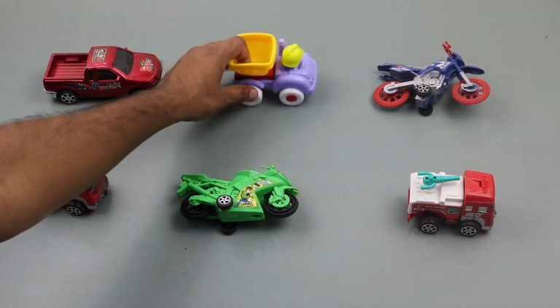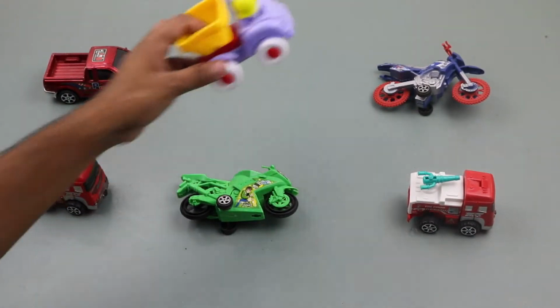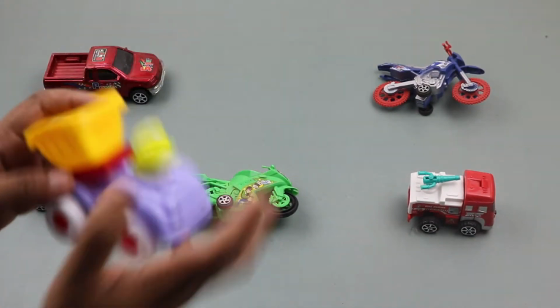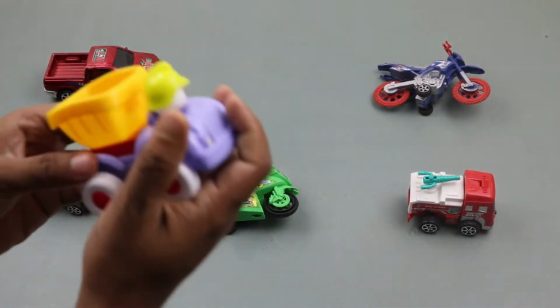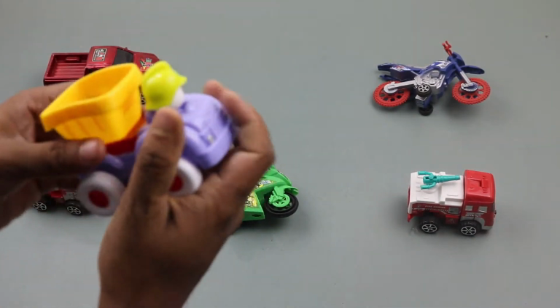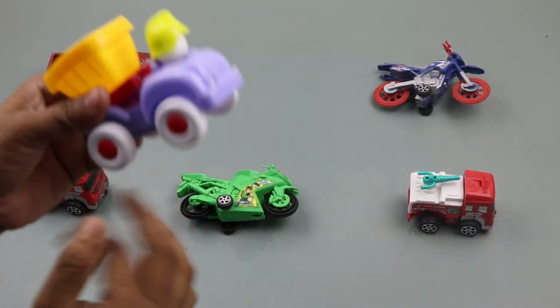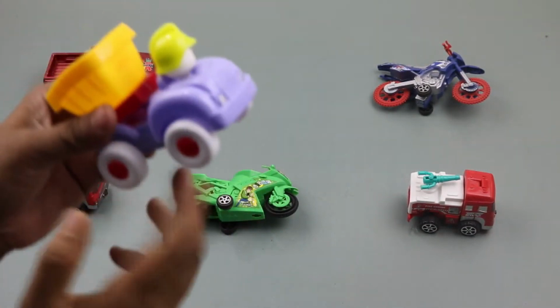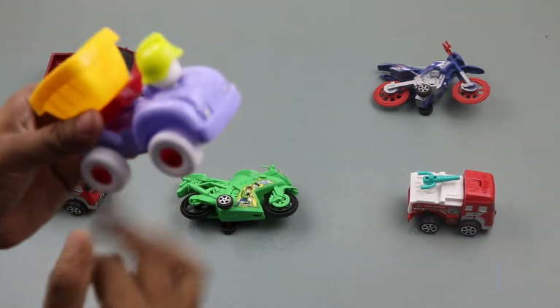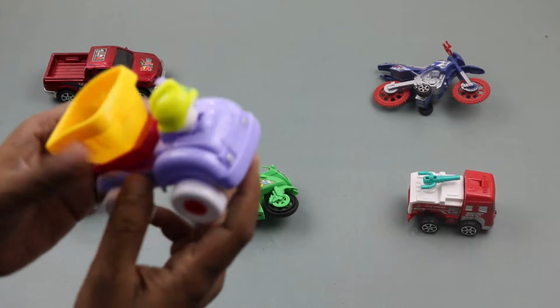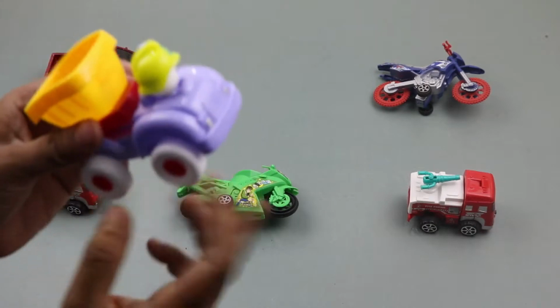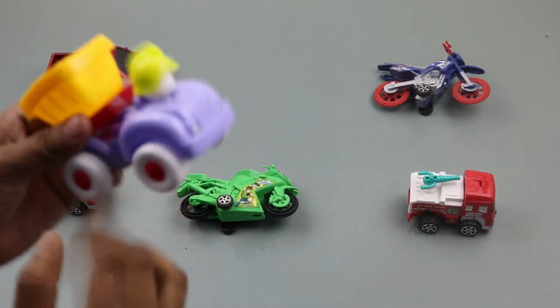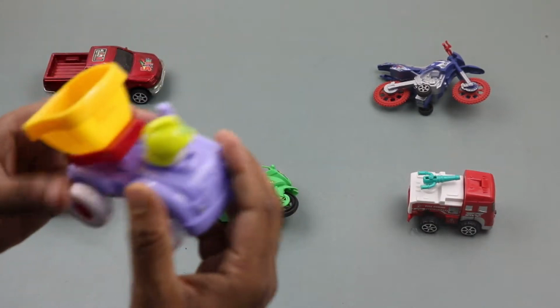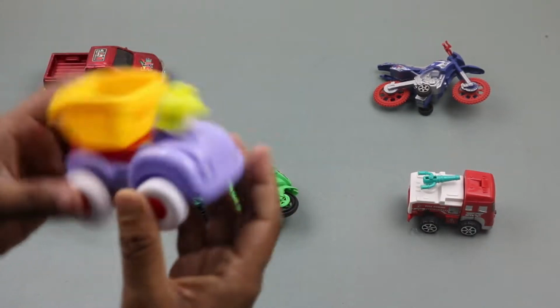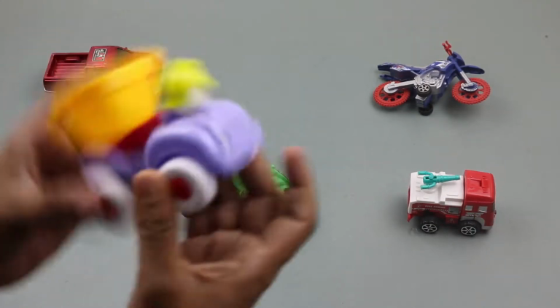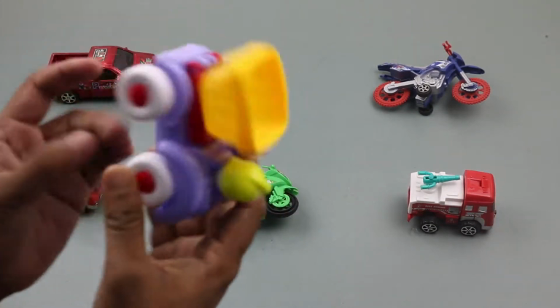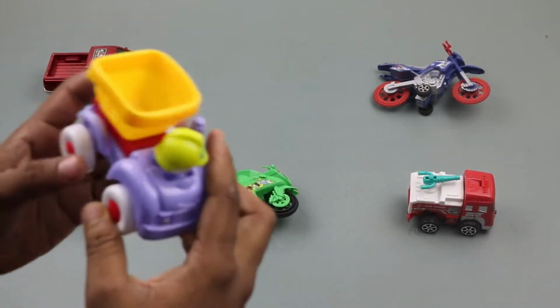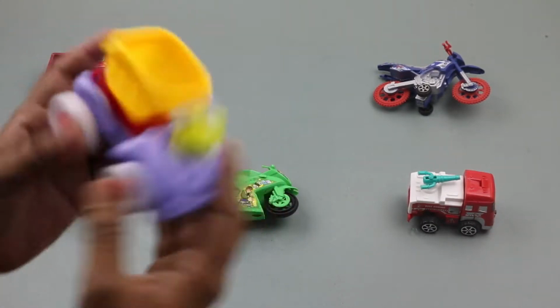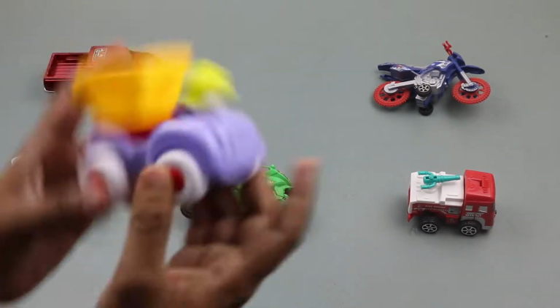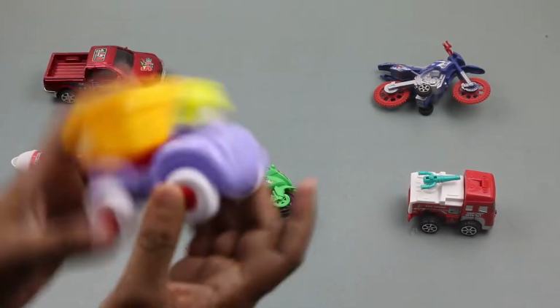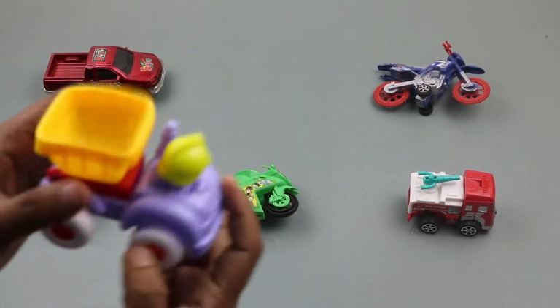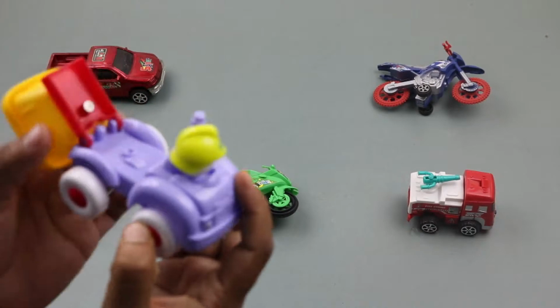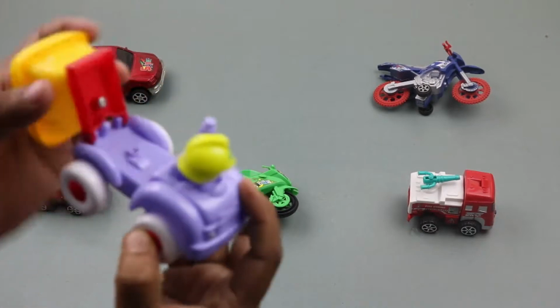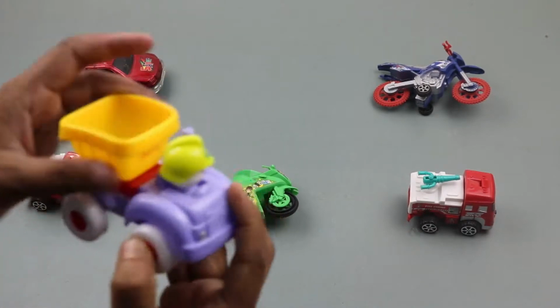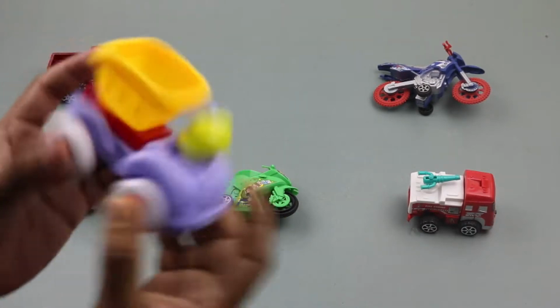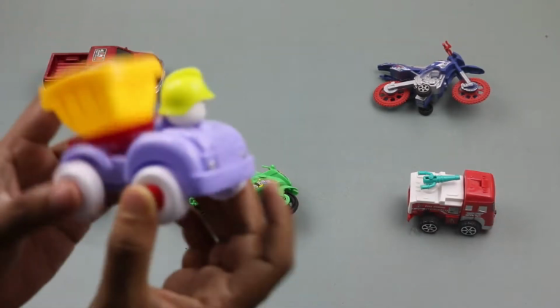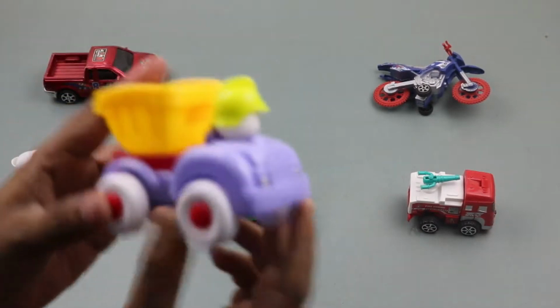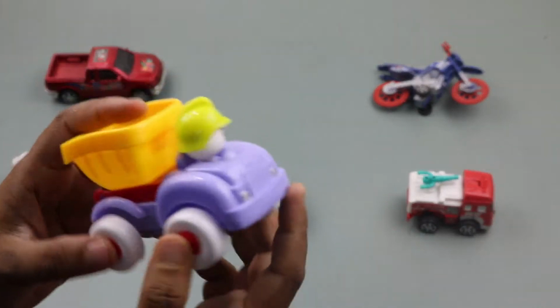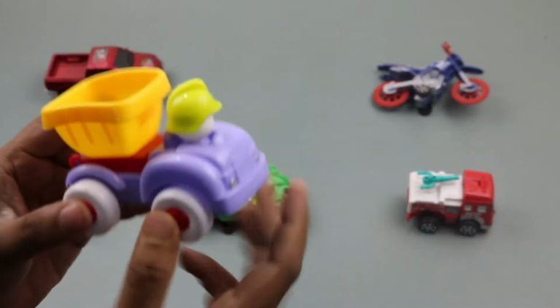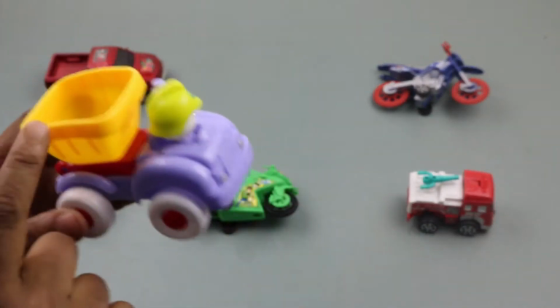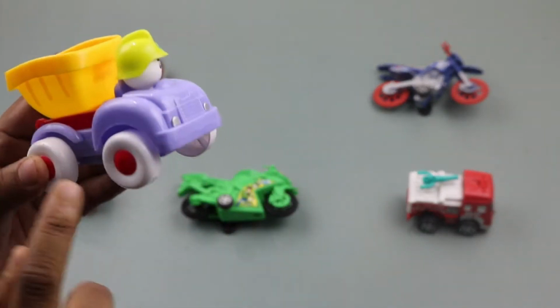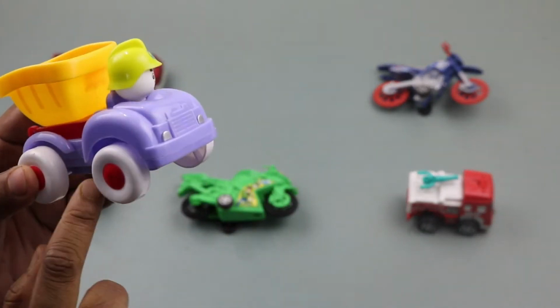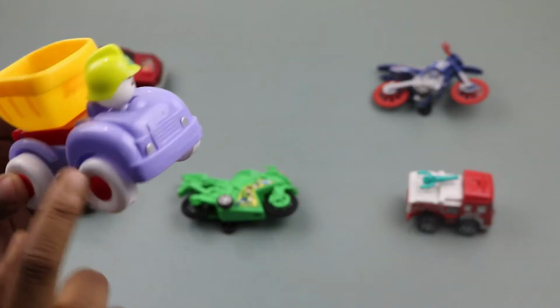Number 4: Construction Troika. Colors: yellow, white, red, green.